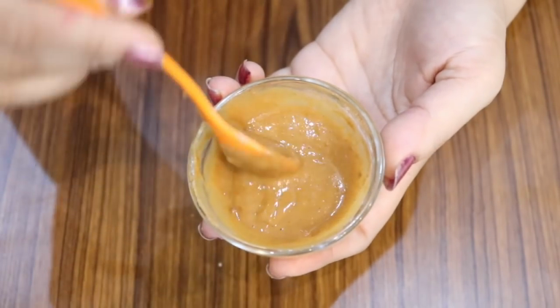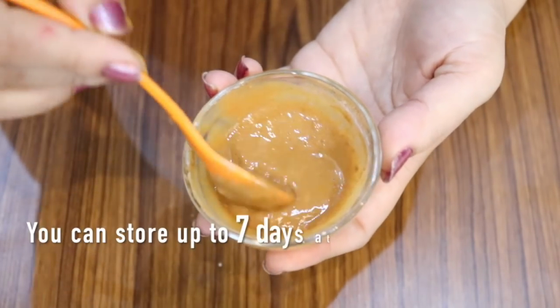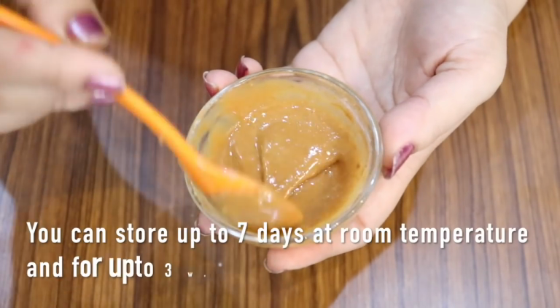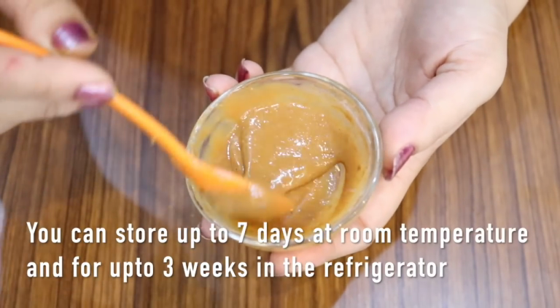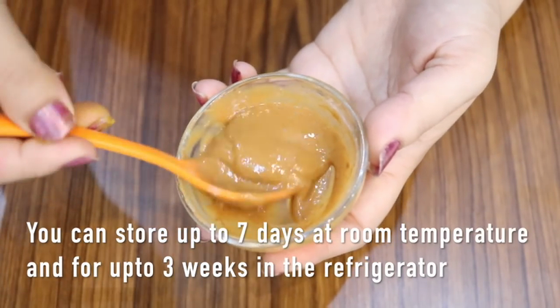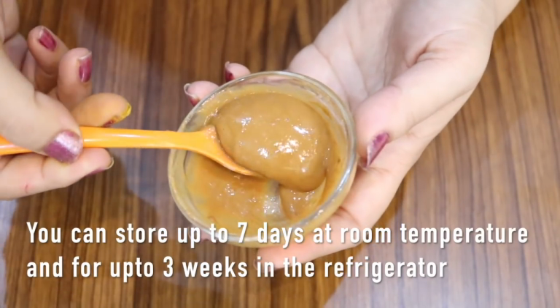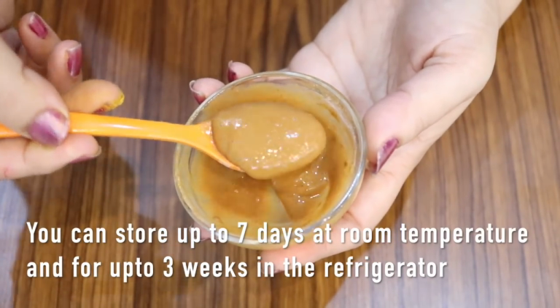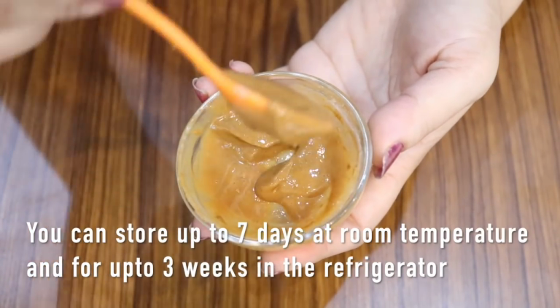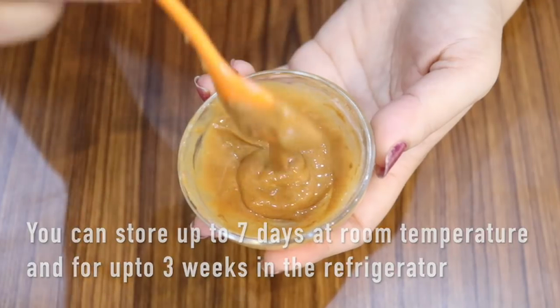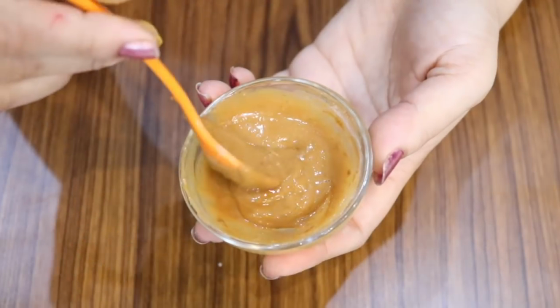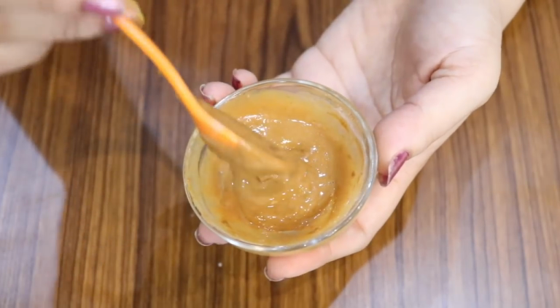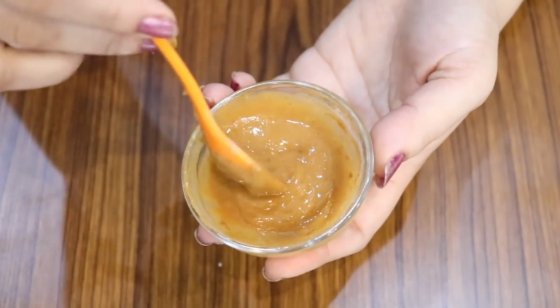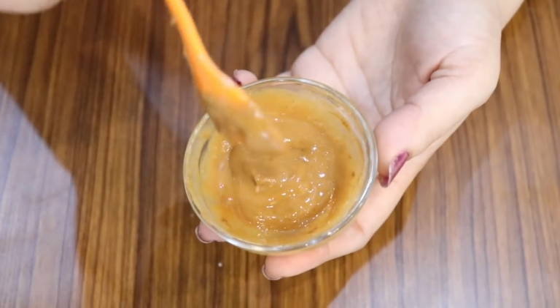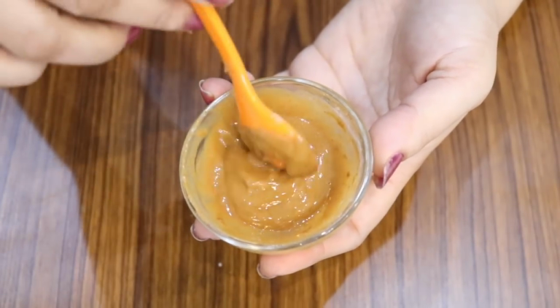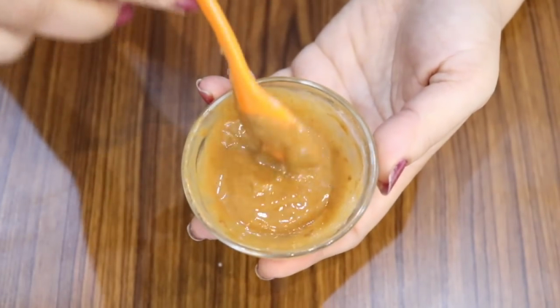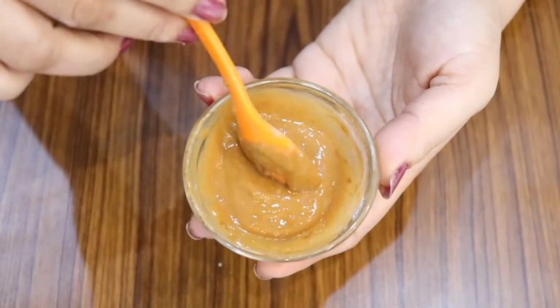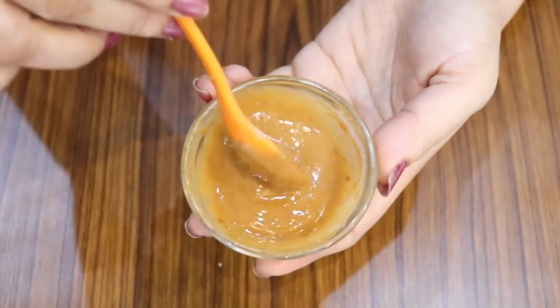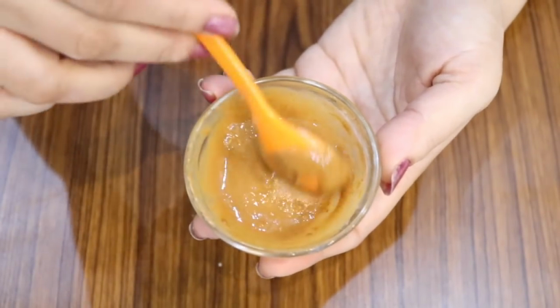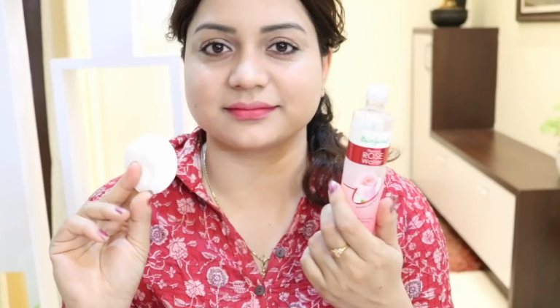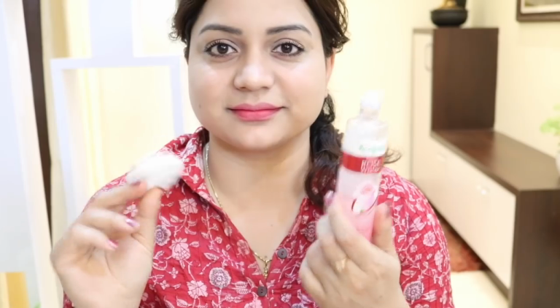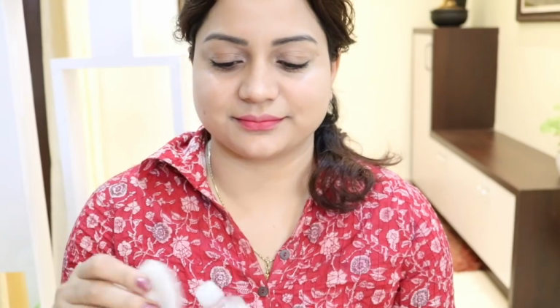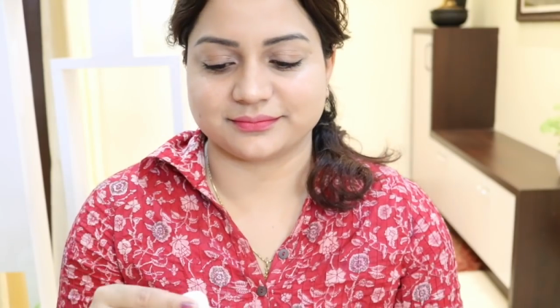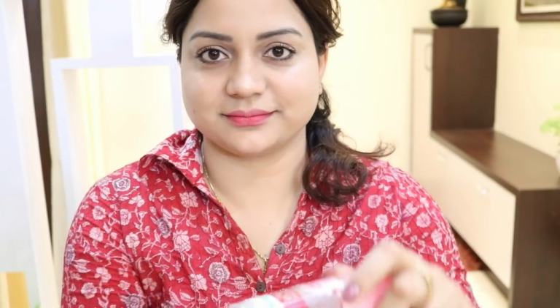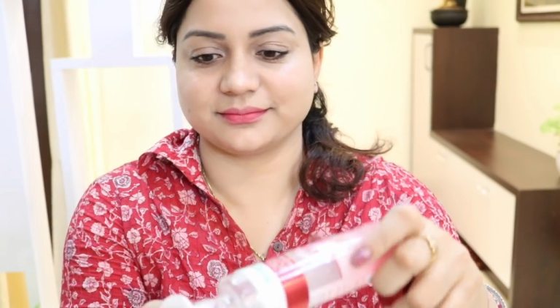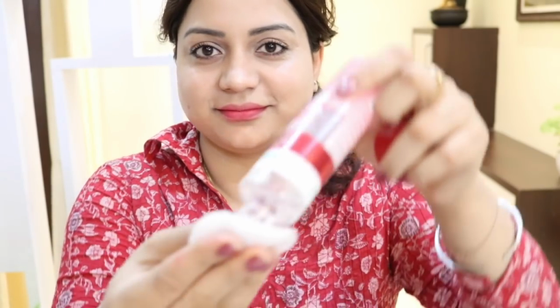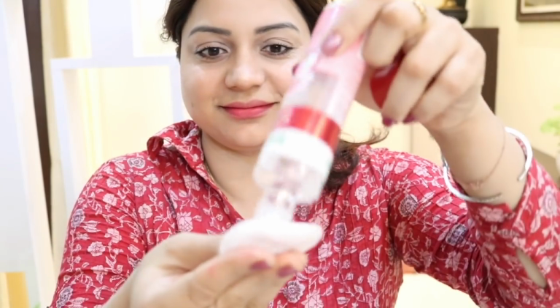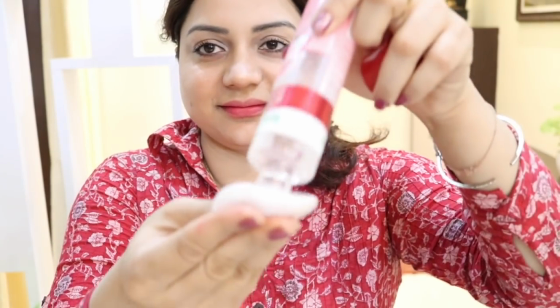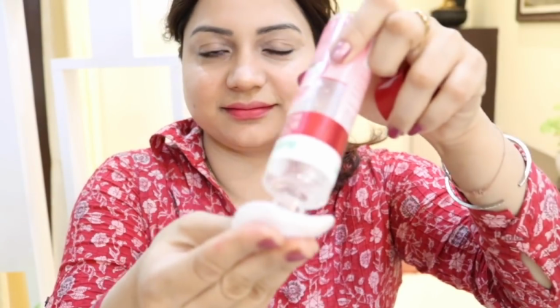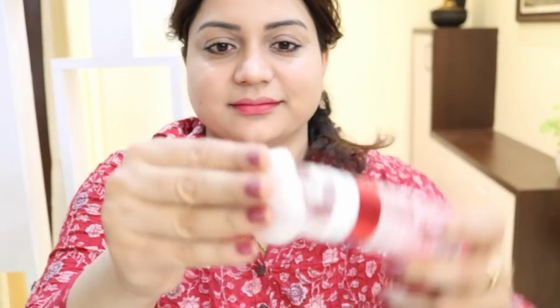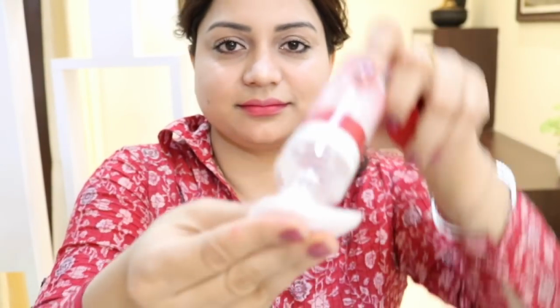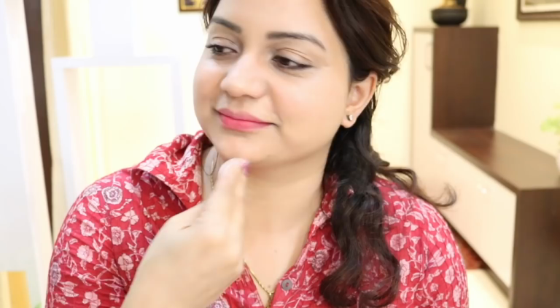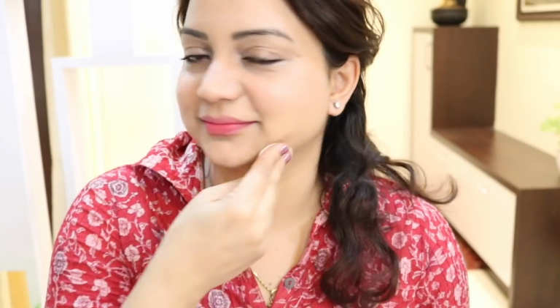The best thing about this mask is that you can store it for up to a week at room temperature and up to three weeks in the refrigerator. Before you apply this mask, make sure to clean your skin with rose water, as it is refreshing, hydrating, and rejuvenating.